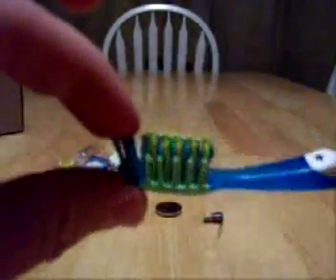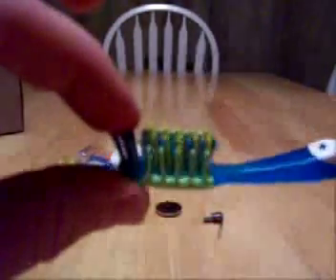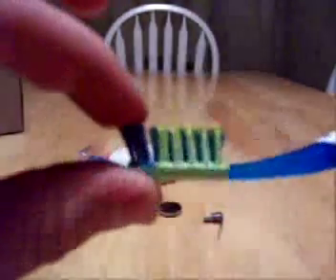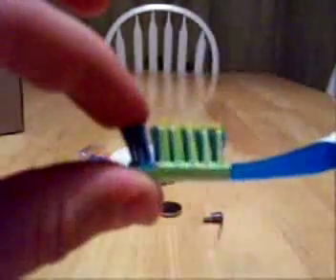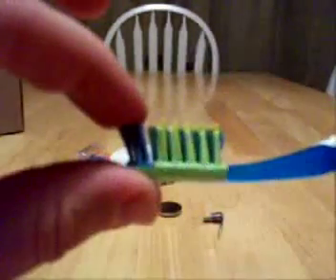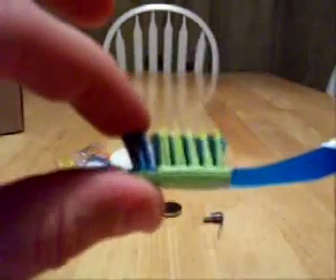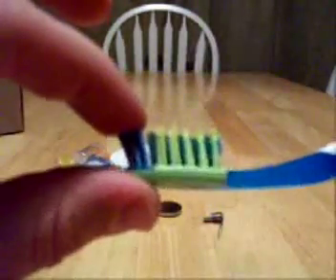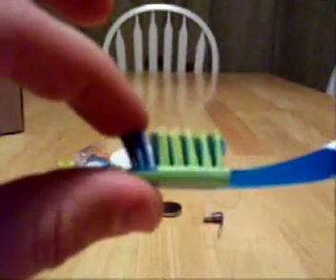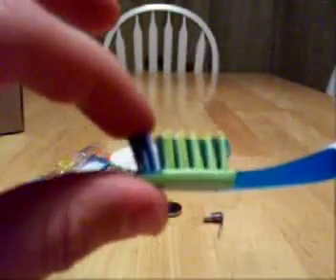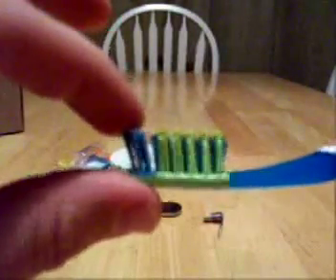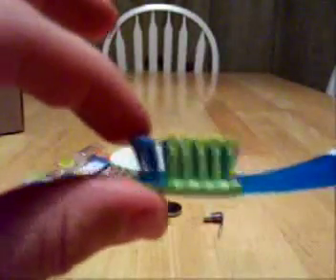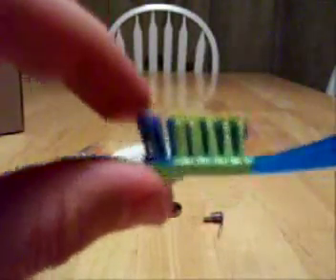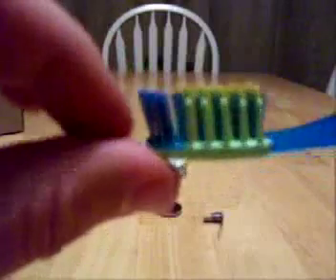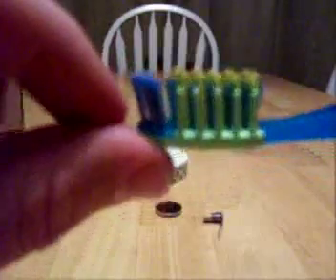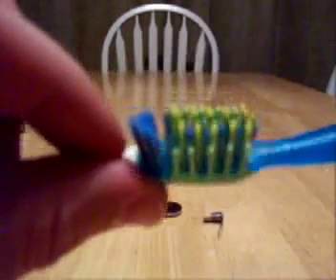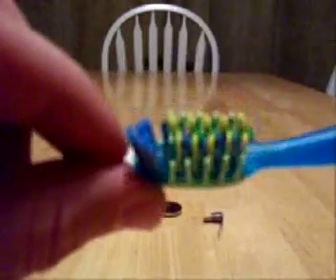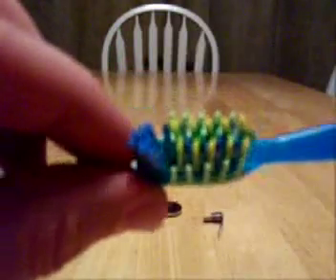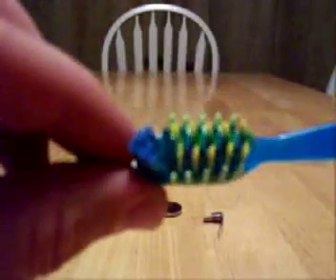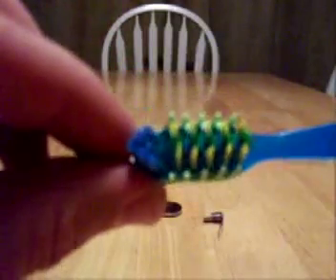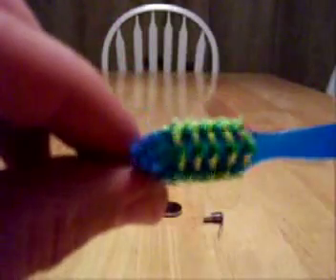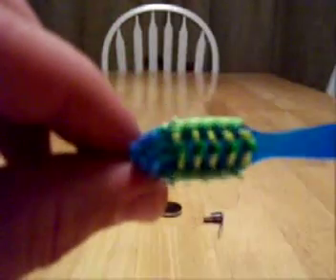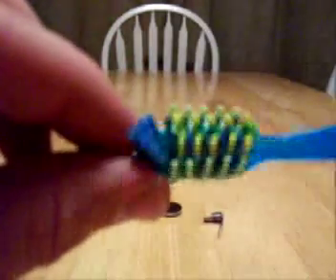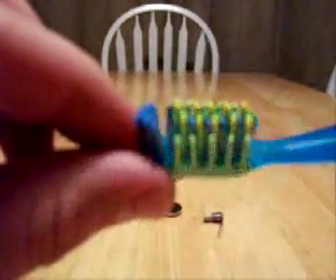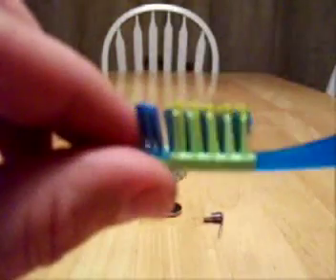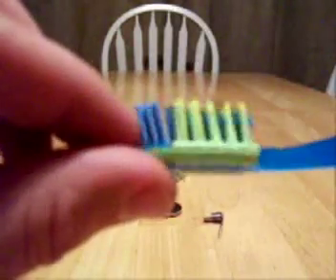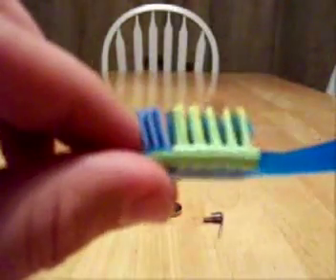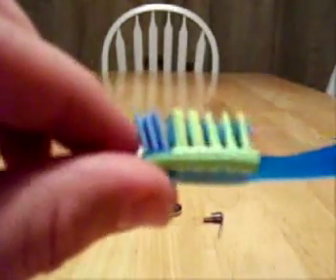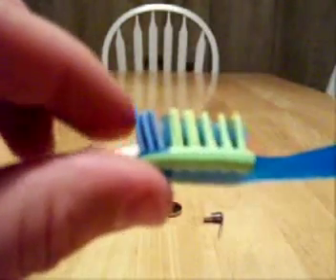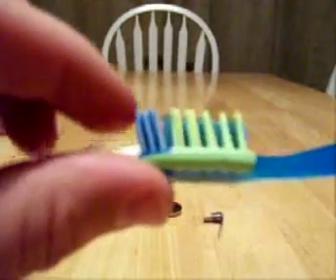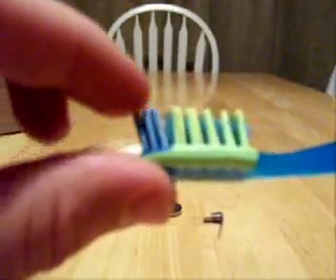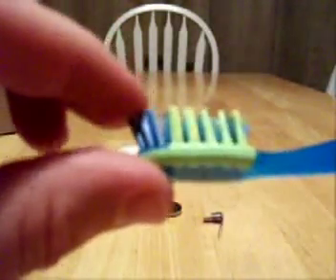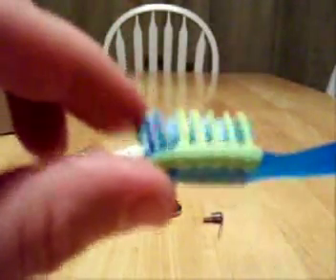The thing is, these bristles are all supposed to be angled in the same direction, but as you can see, this is quite a mess in here. So we'll see how it works, and then we'll go from there.